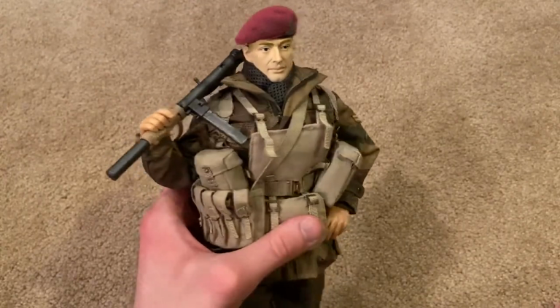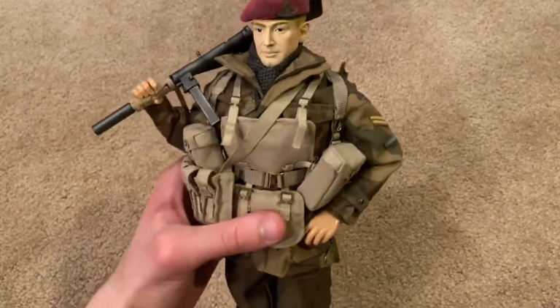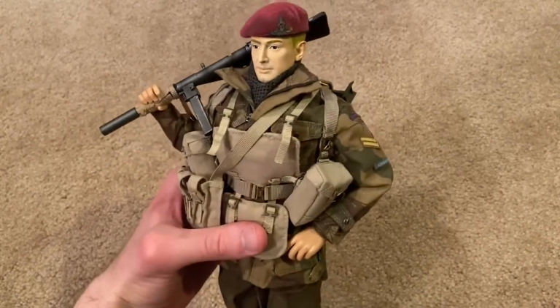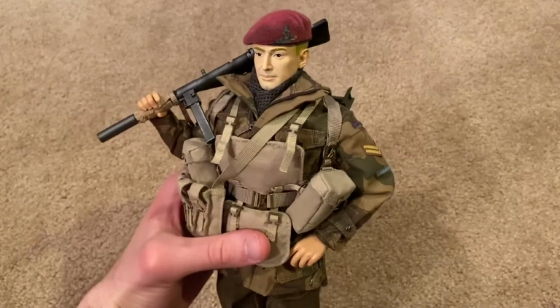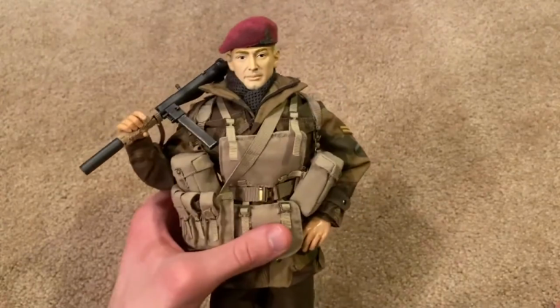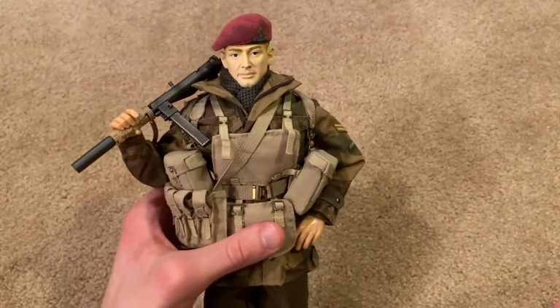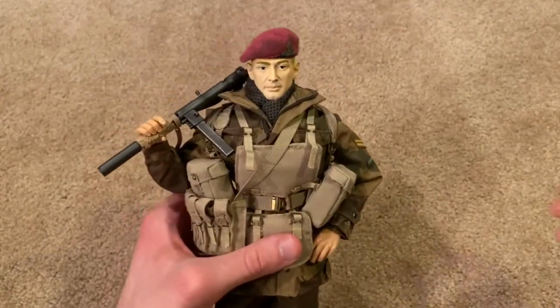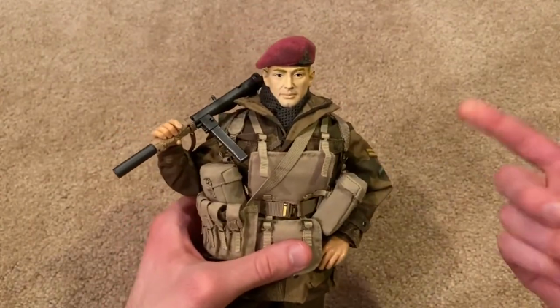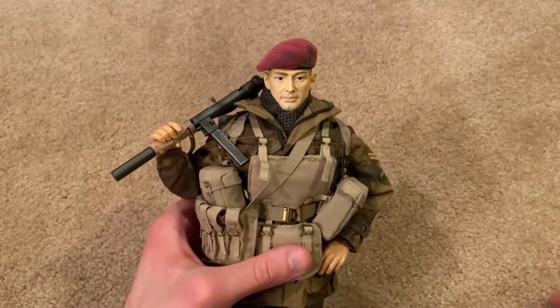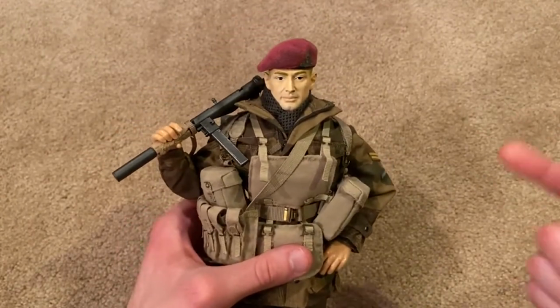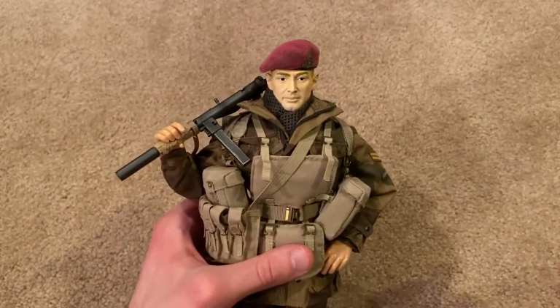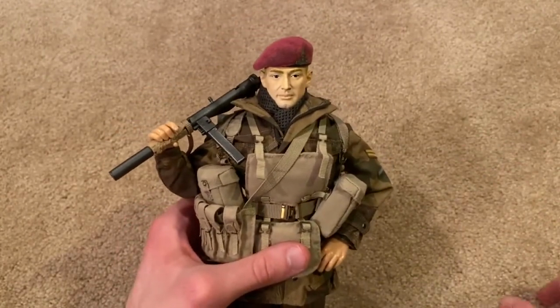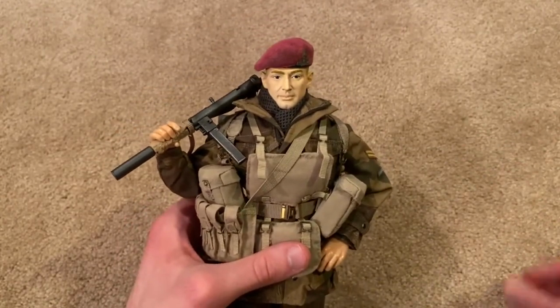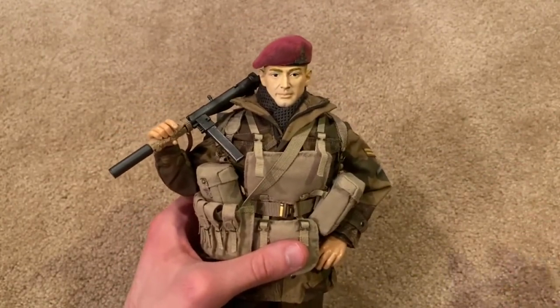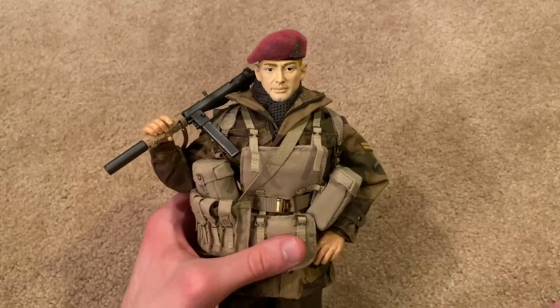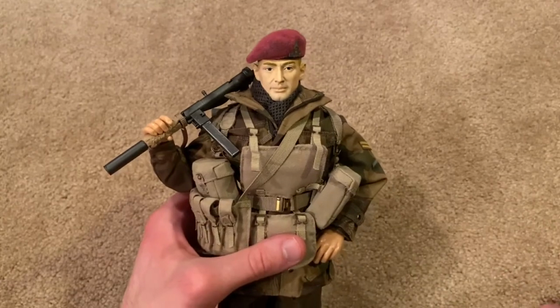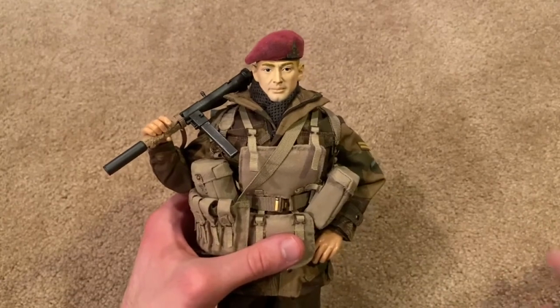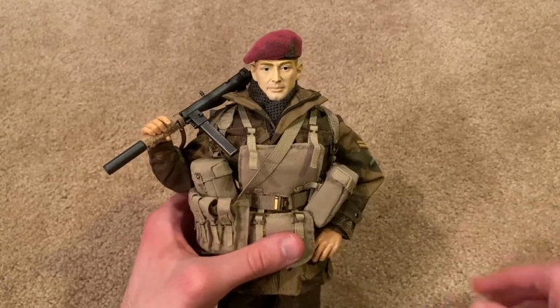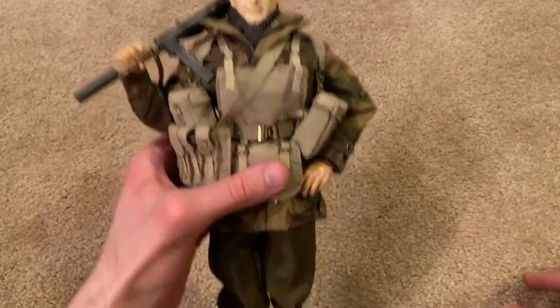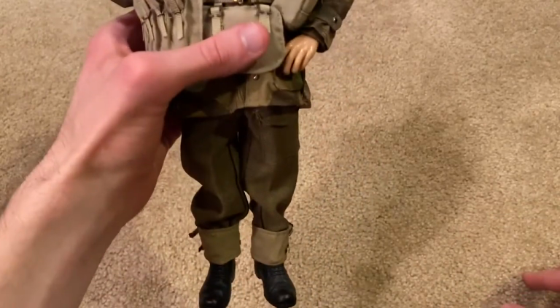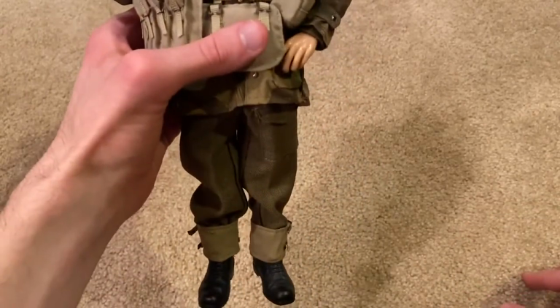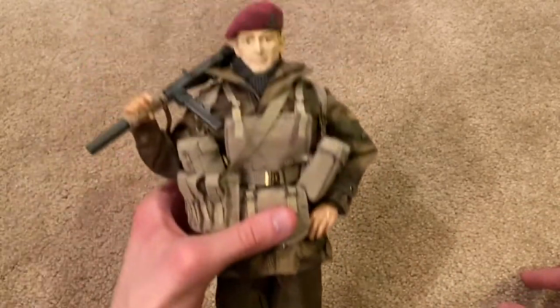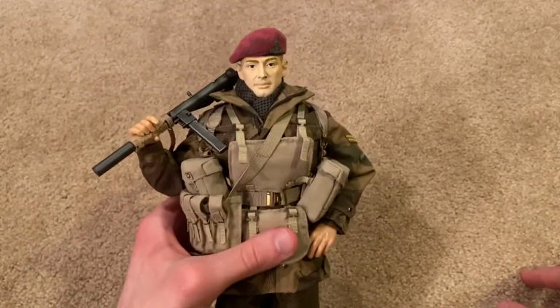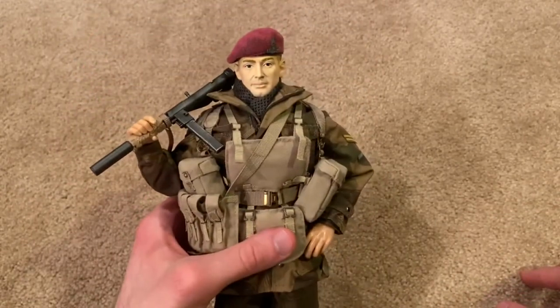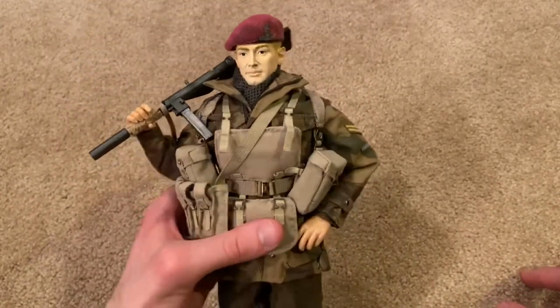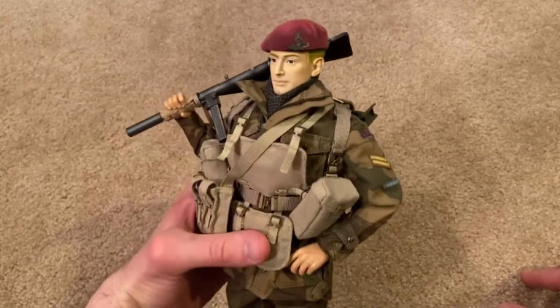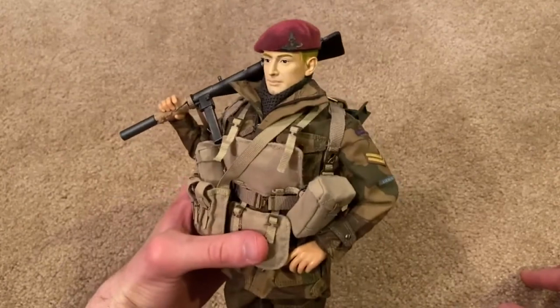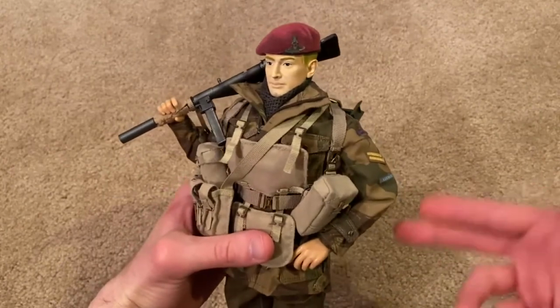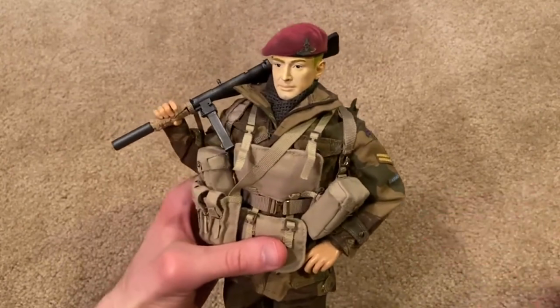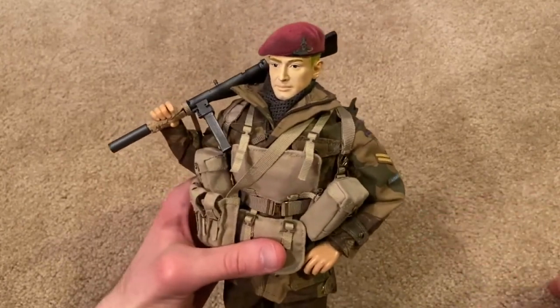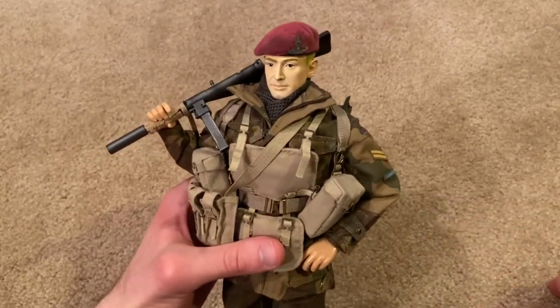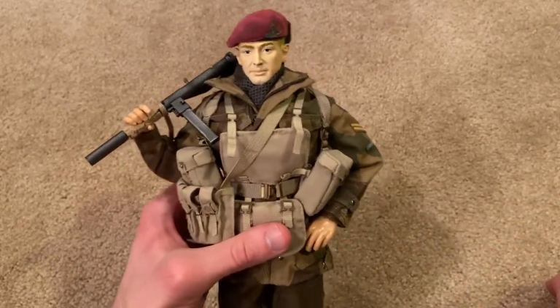I guess what I could do is get a new body, take the head off, and put this head on the new body — but I'm not skilled with doing that so I'm just going to leave it as is. That was very upsetting, but thankfully everything's okay now. You just have to be careful.